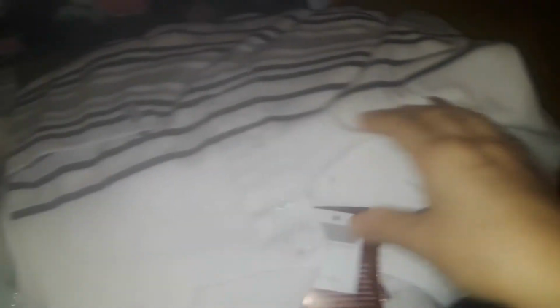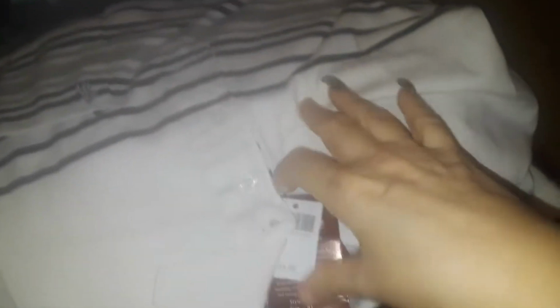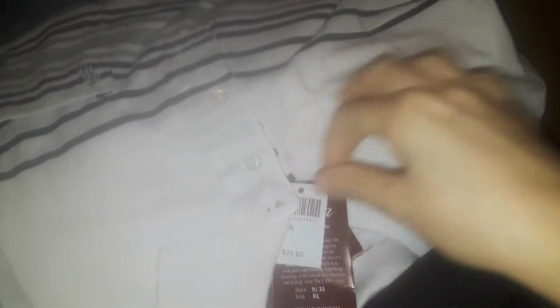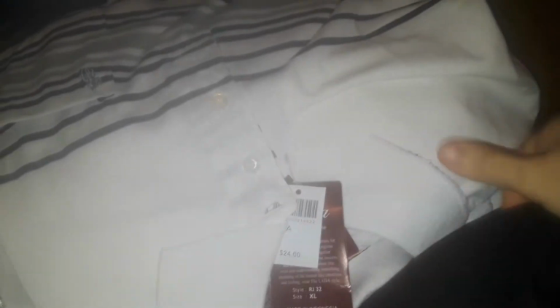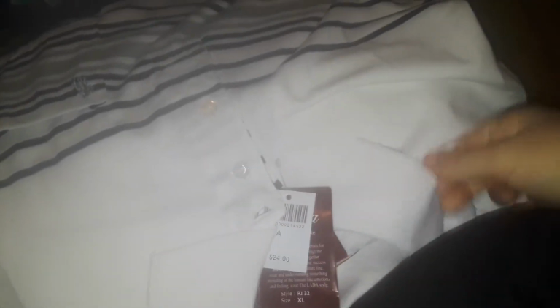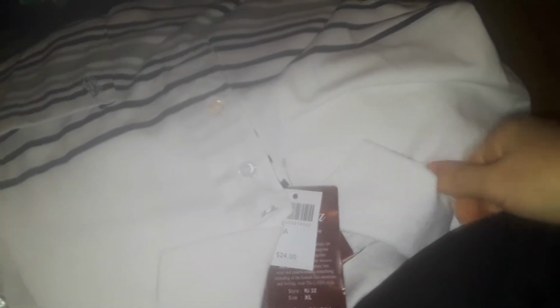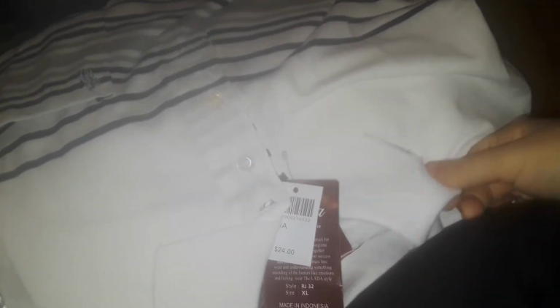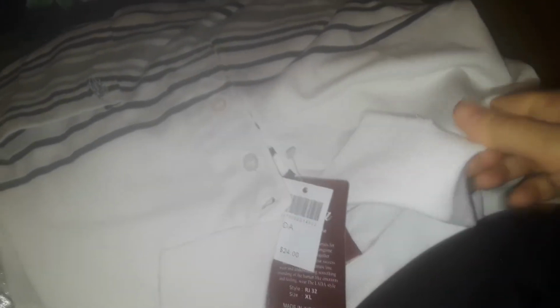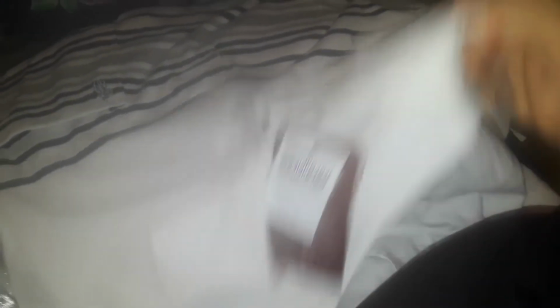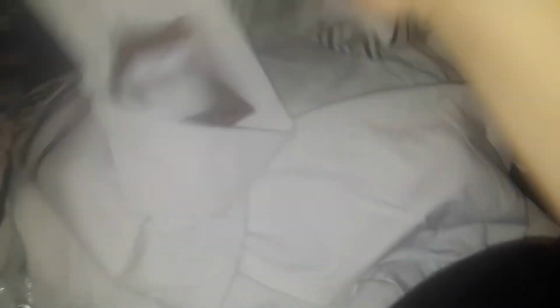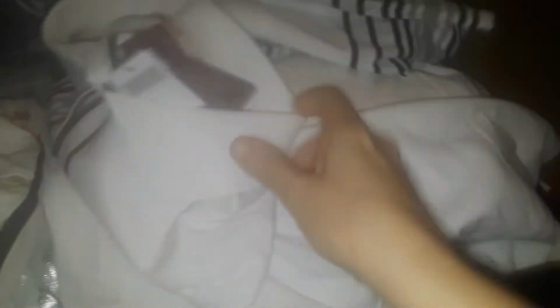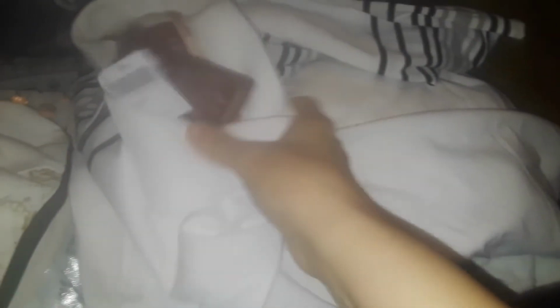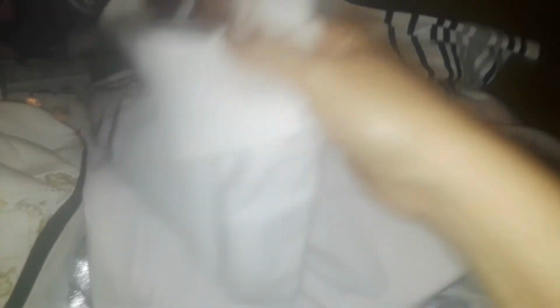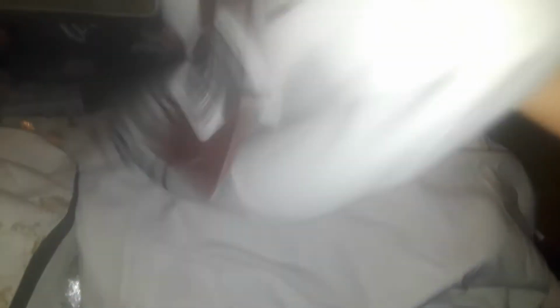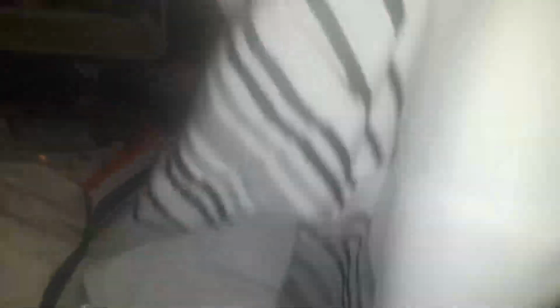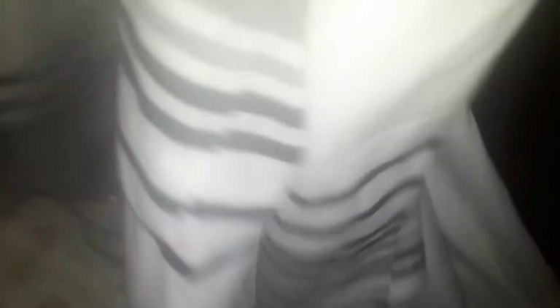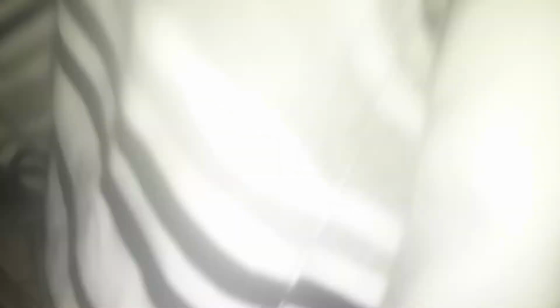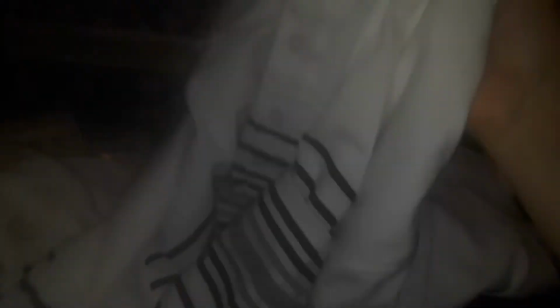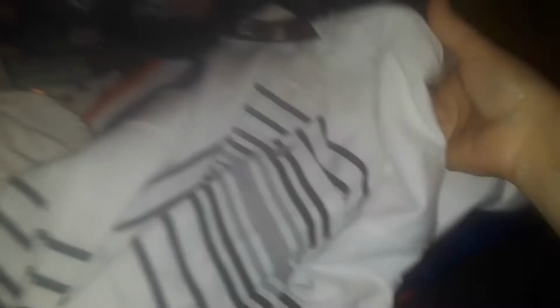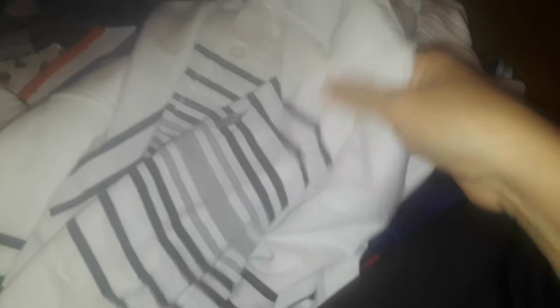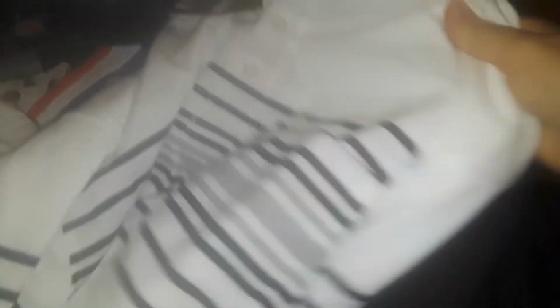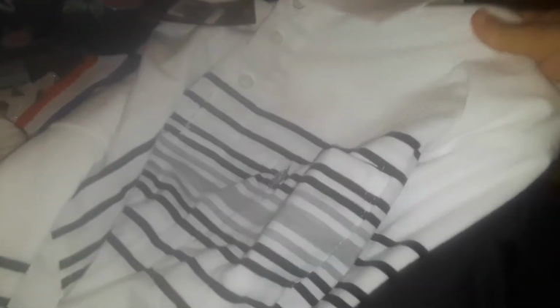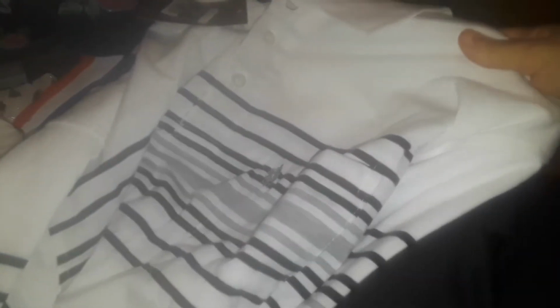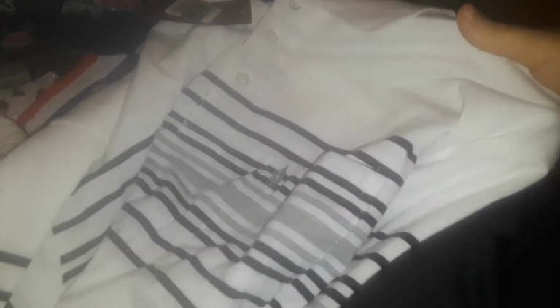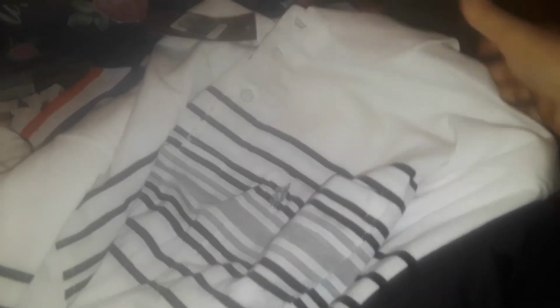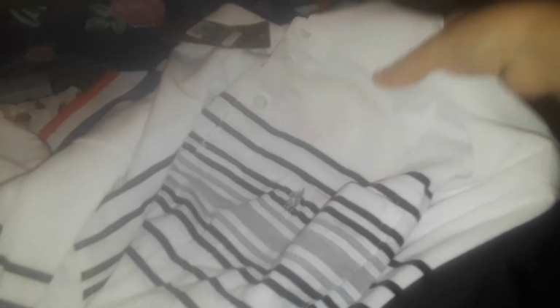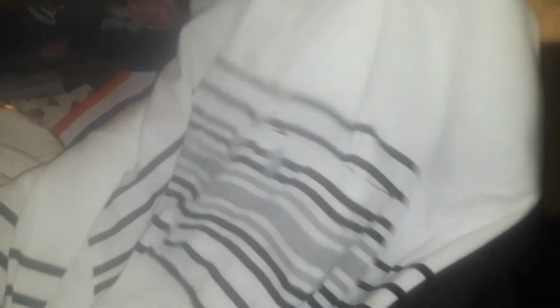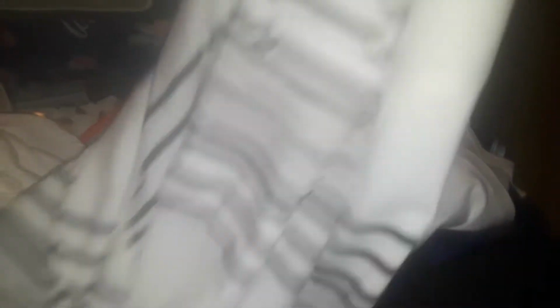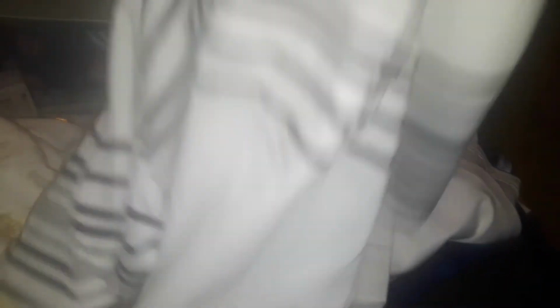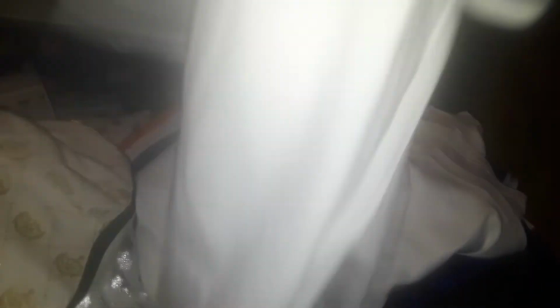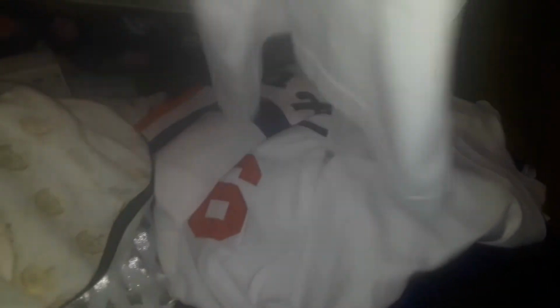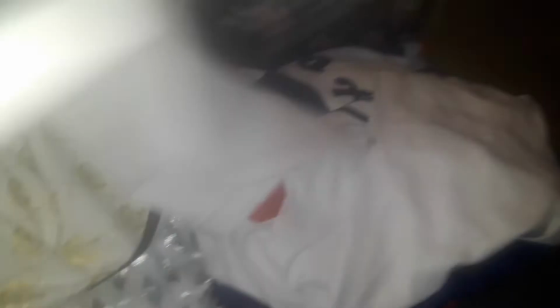Then I got my son this simple-looking polo — it's white with black and gray stripes. Just a nice clean white shirt, something simple.